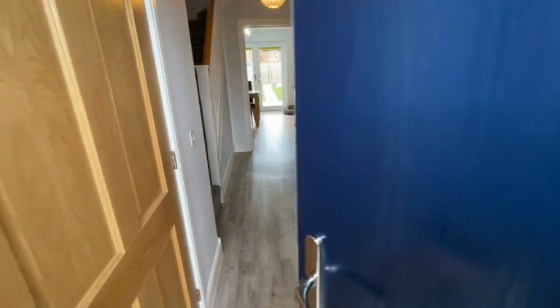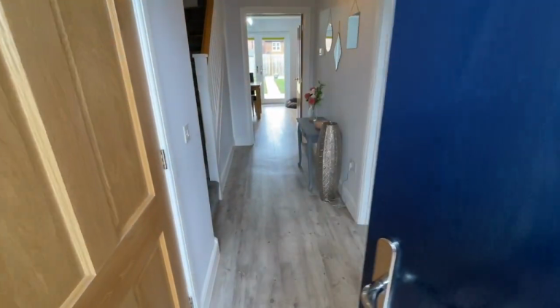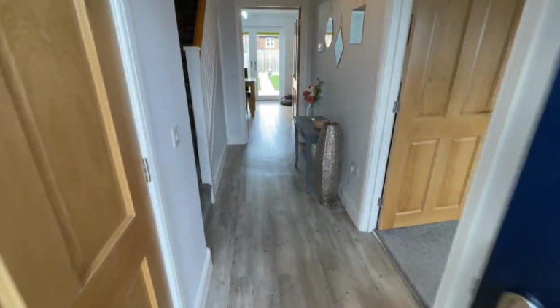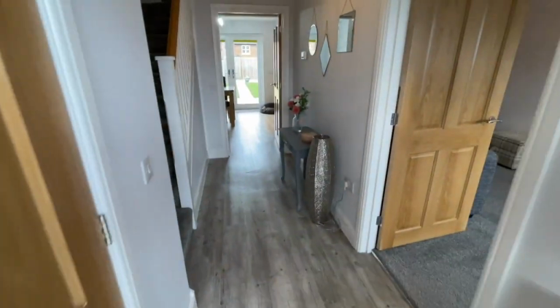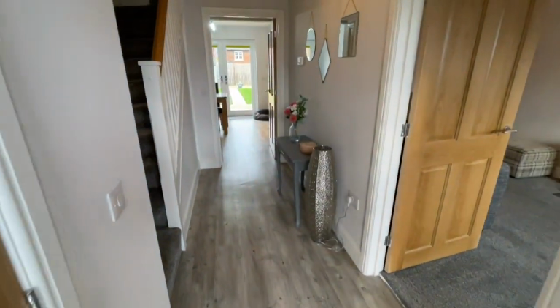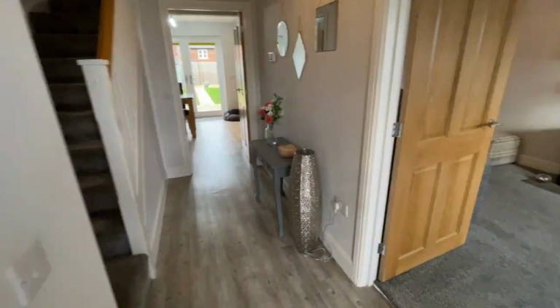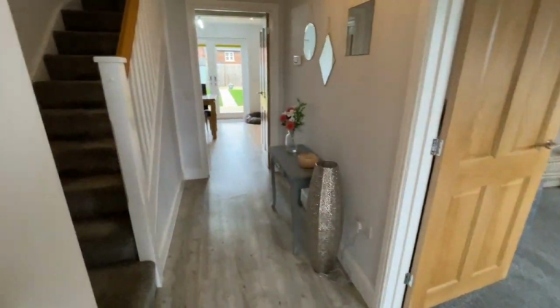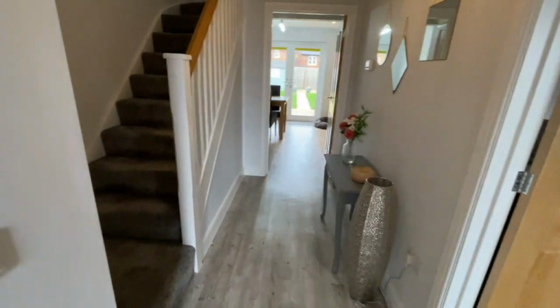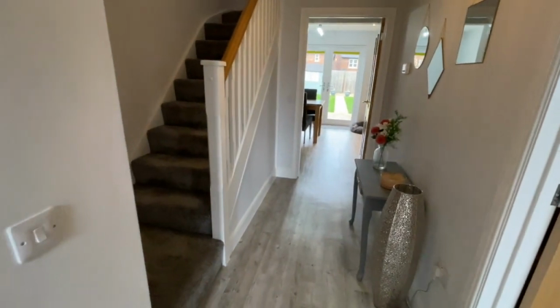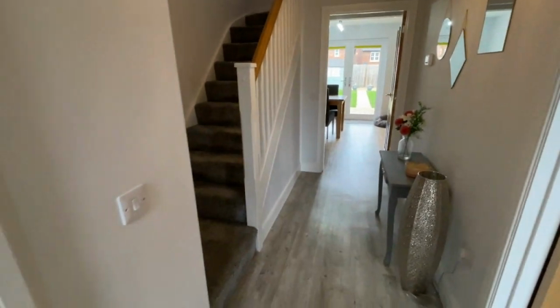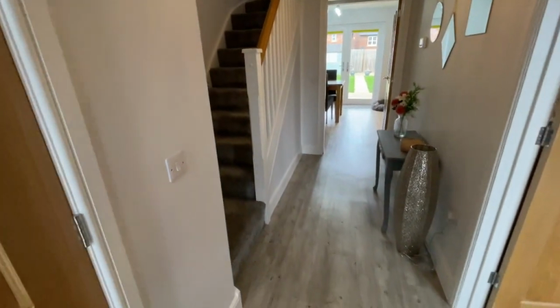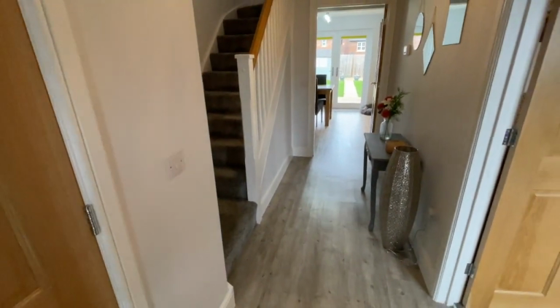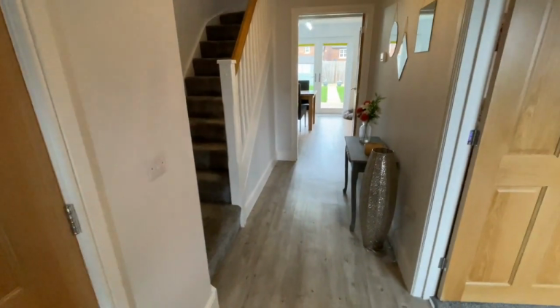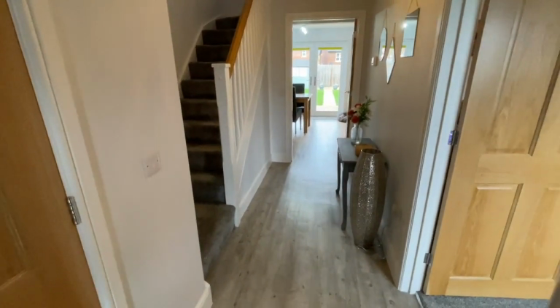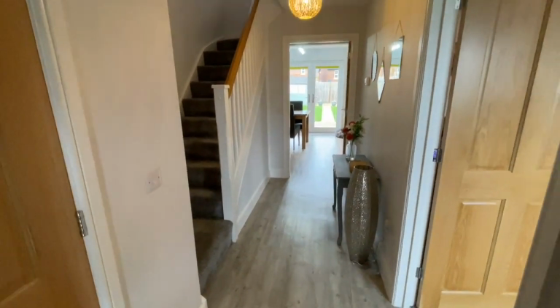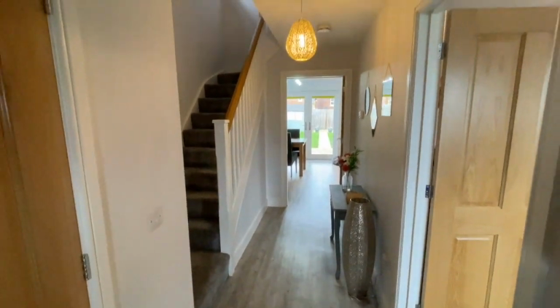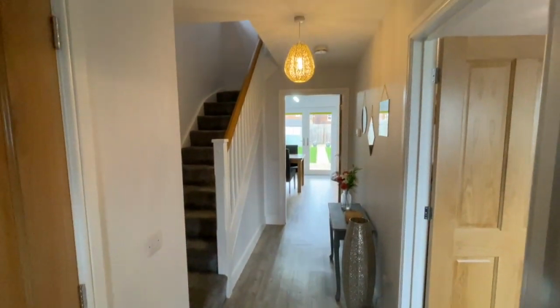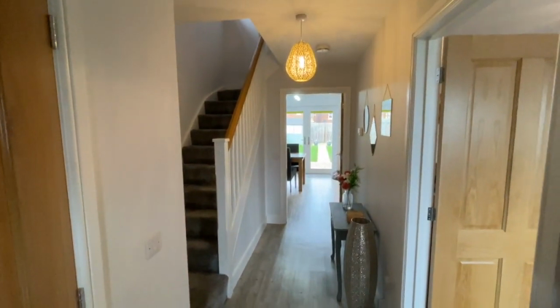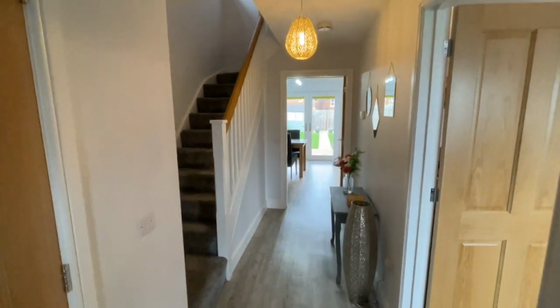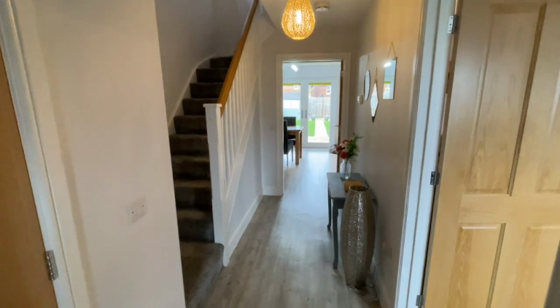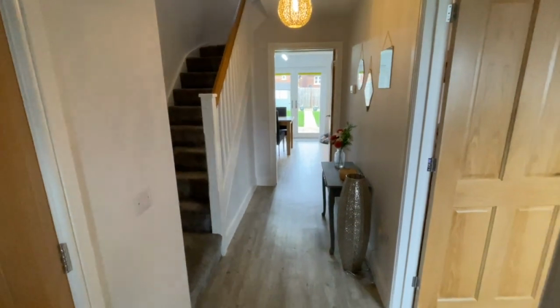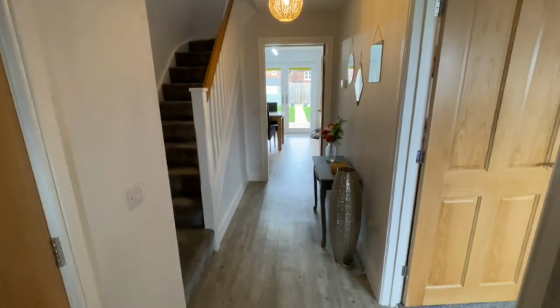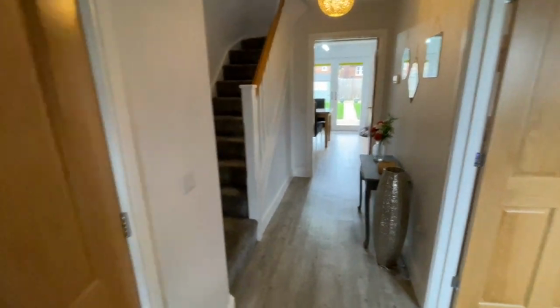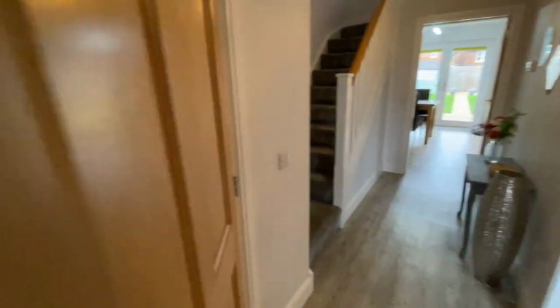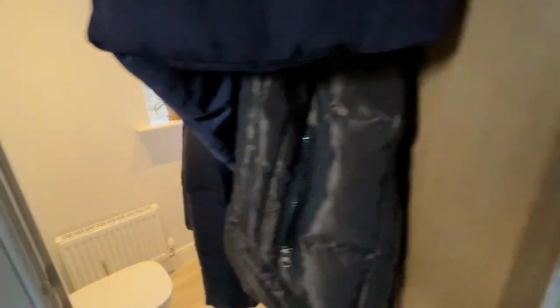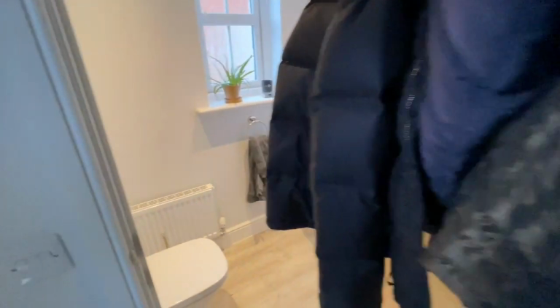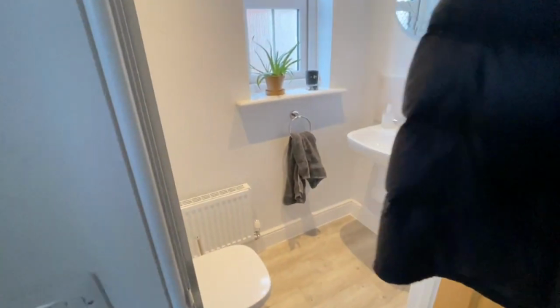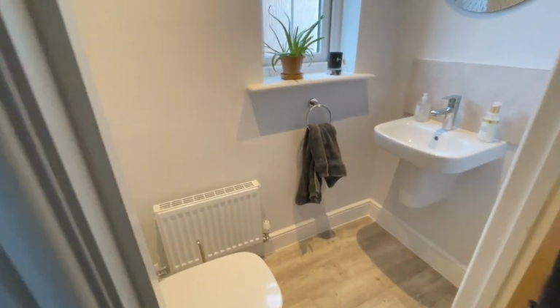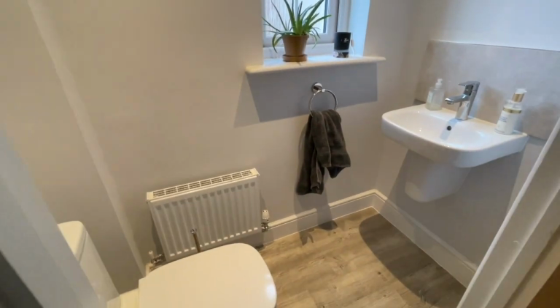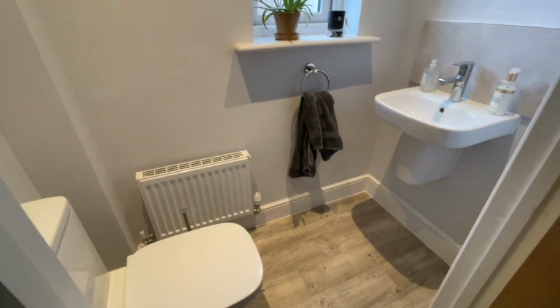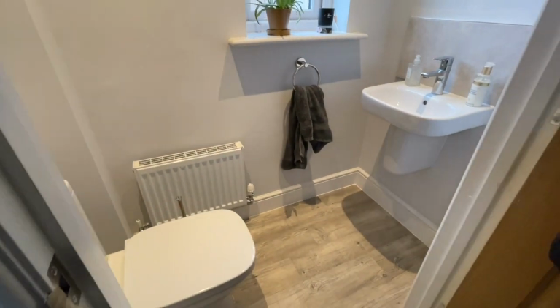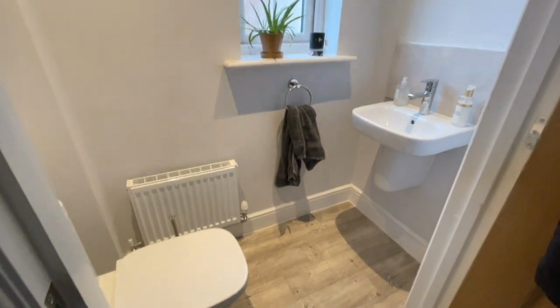So we're coming into this lovely big hallway — really nicely done. We've got the downstairs WC here.